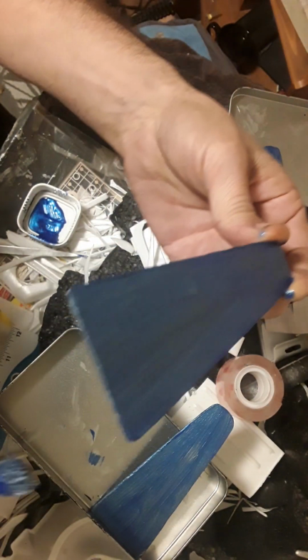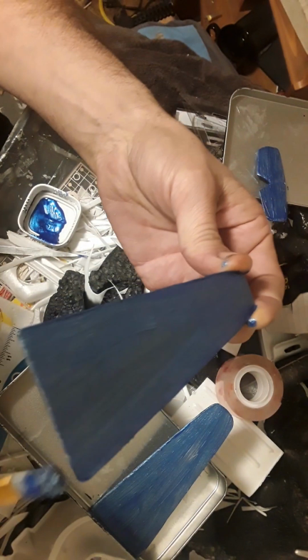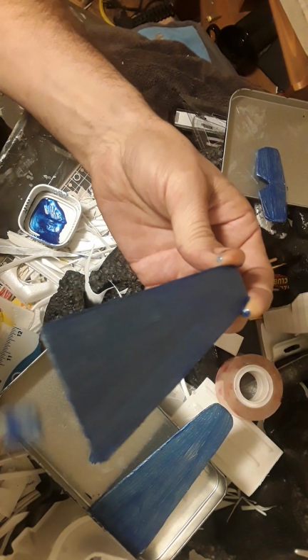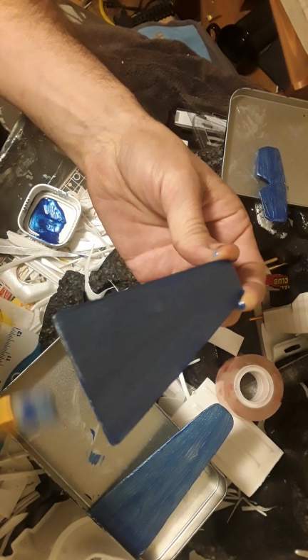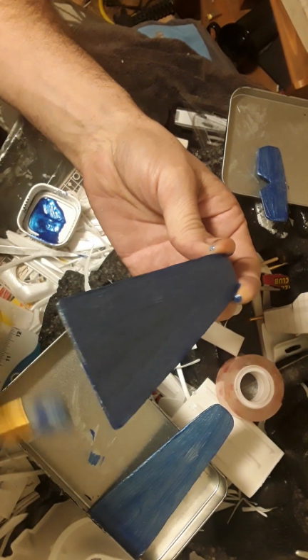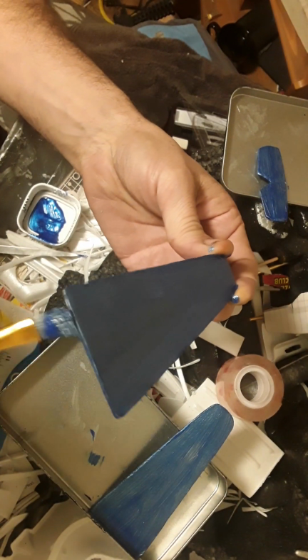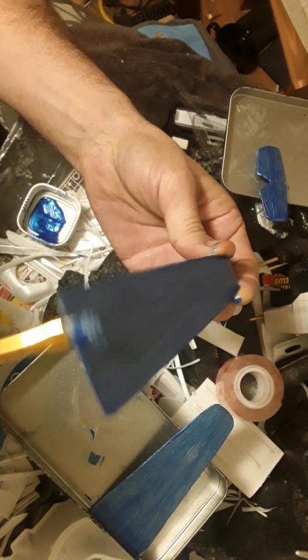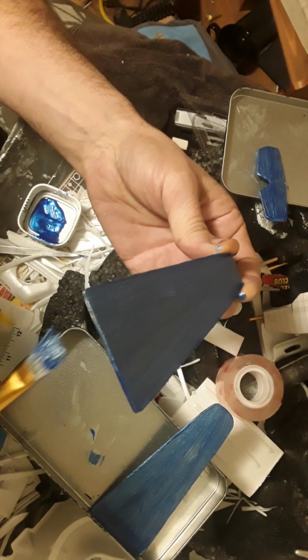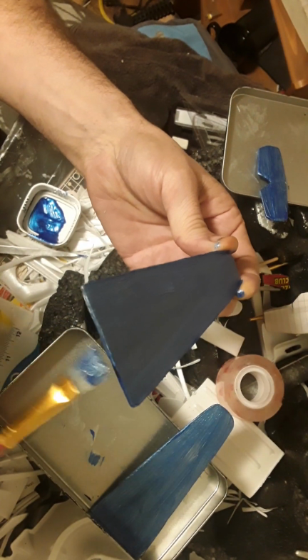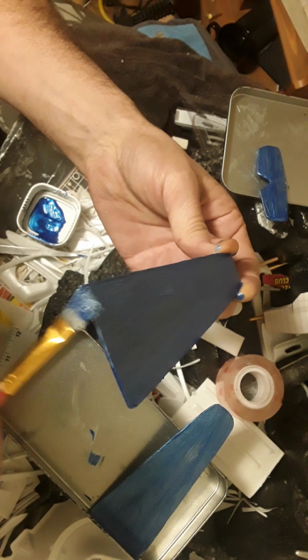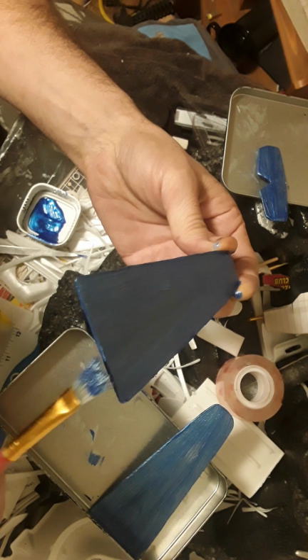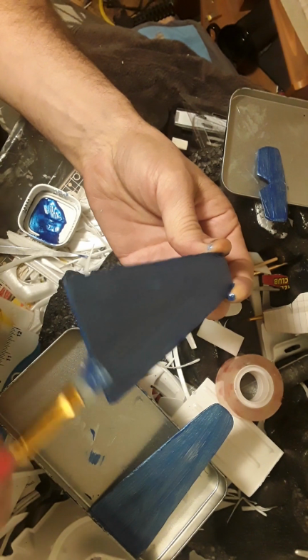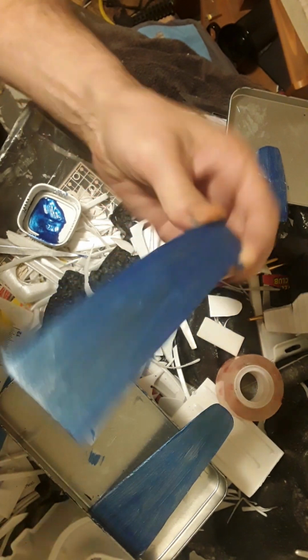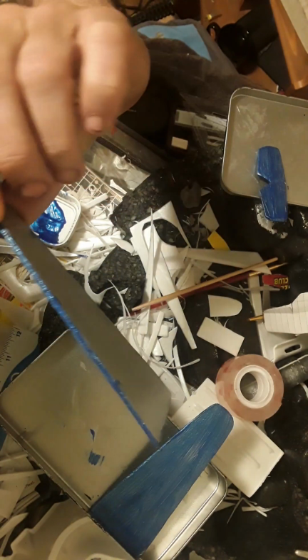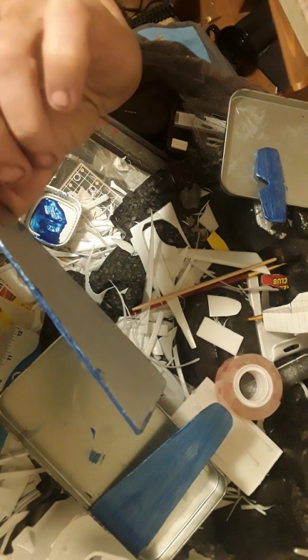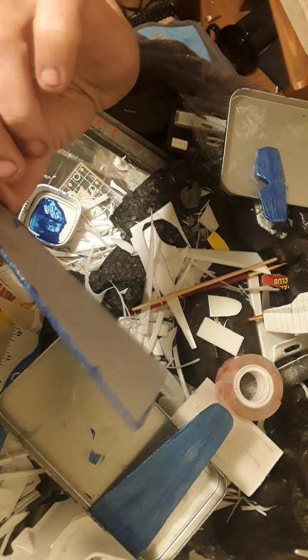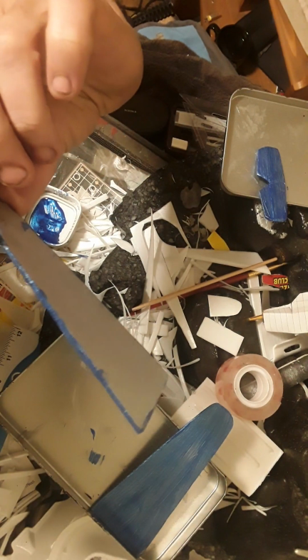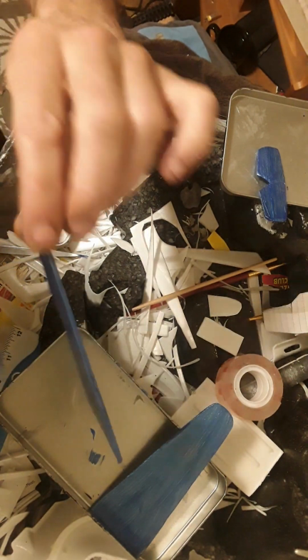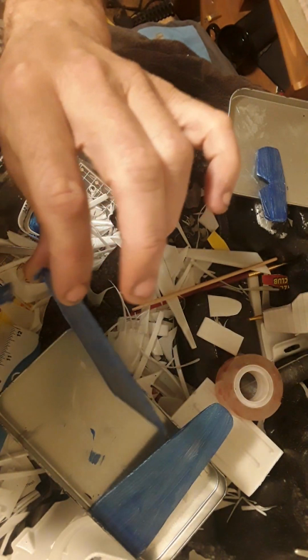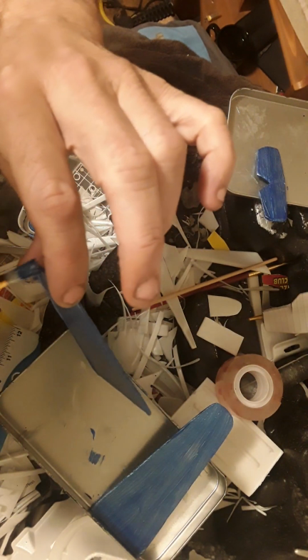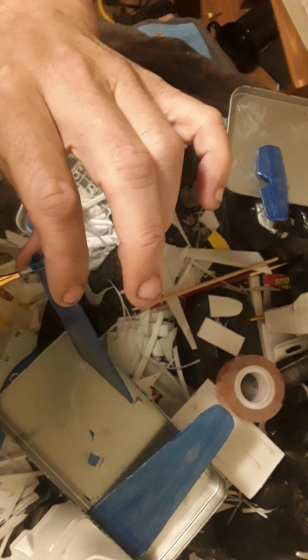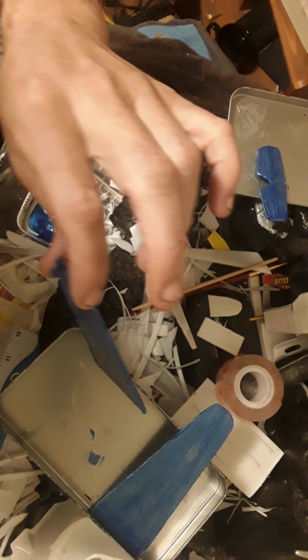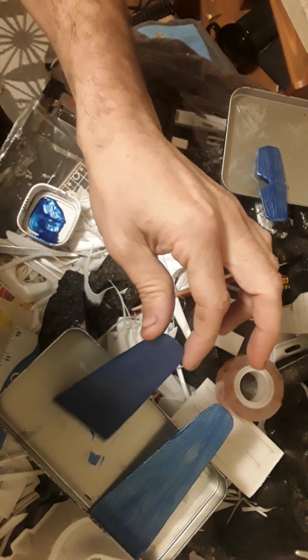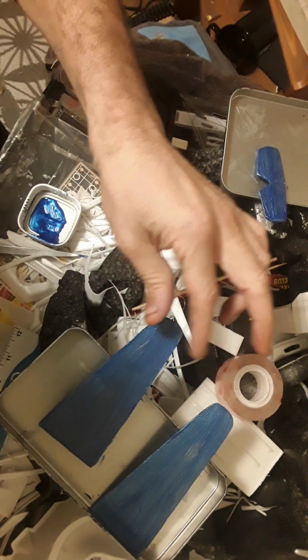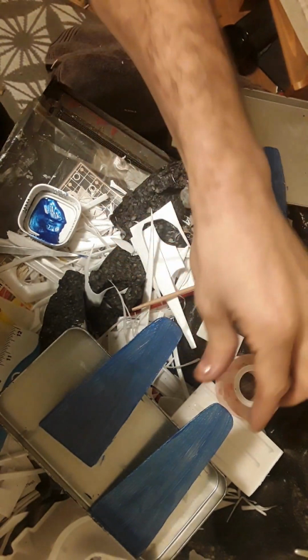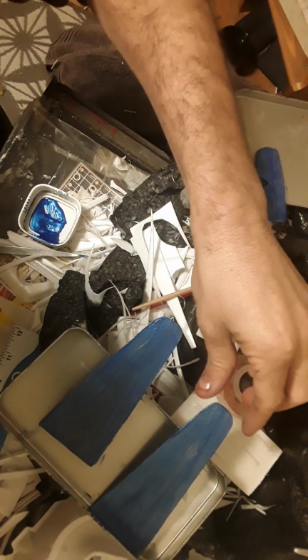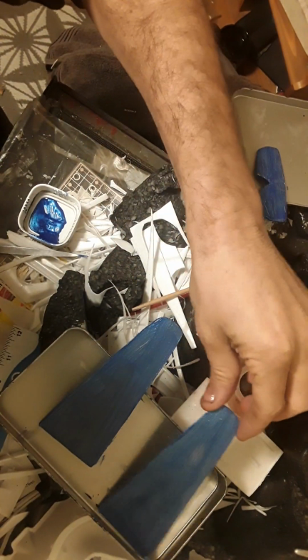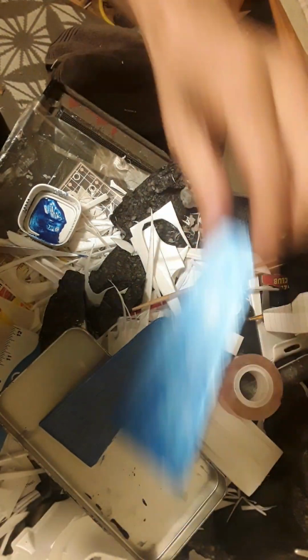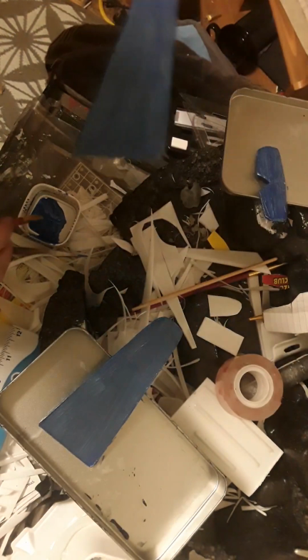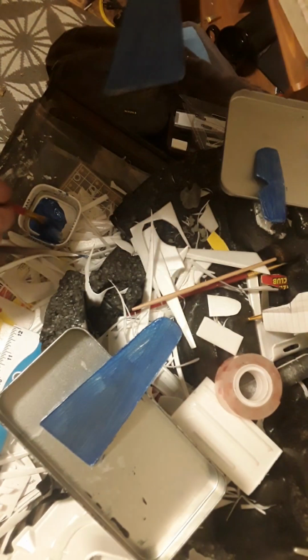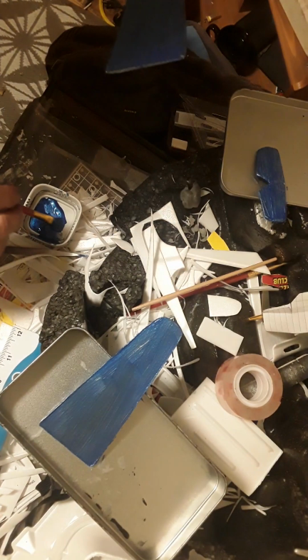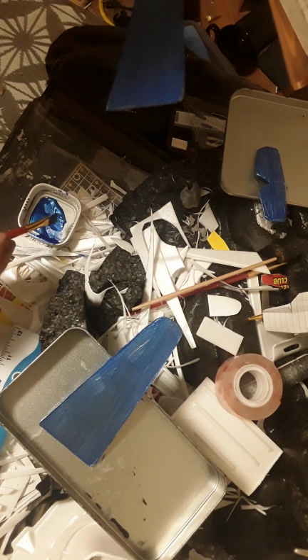I find you don't have to do the edges every single layer — in fact it's better if you don't. Just do them enough to get paint all the way around nice and equally, and you're good to go. I'm going to pick this one up and do the exact same thing here.